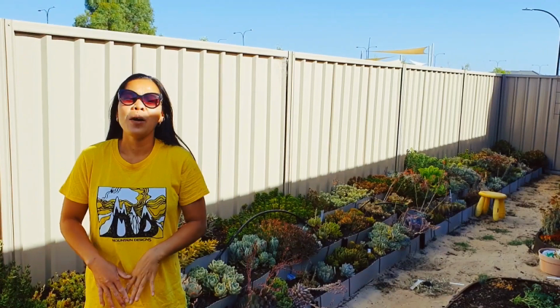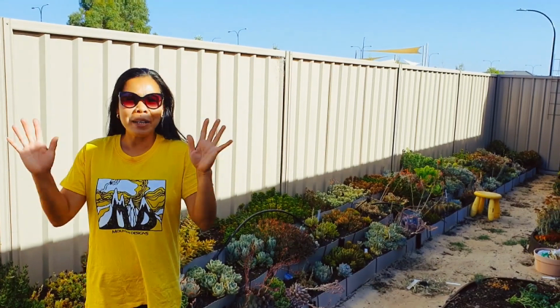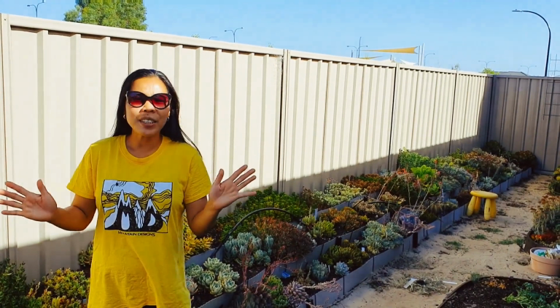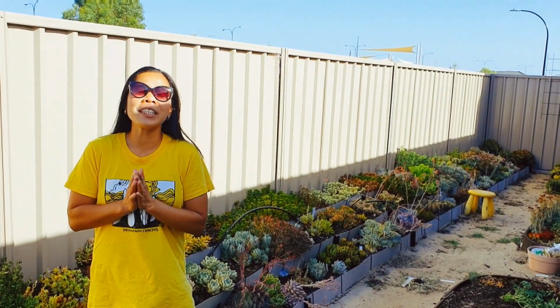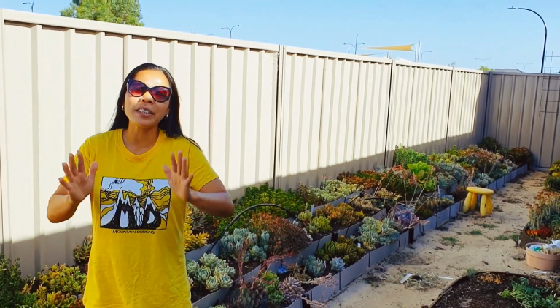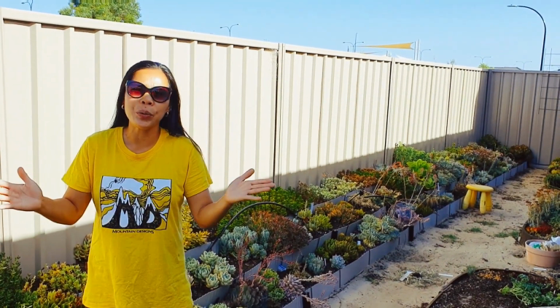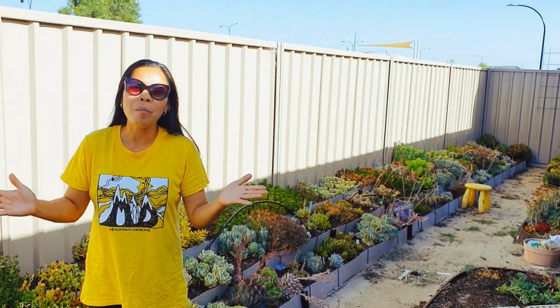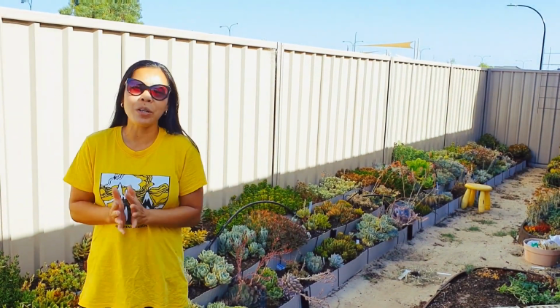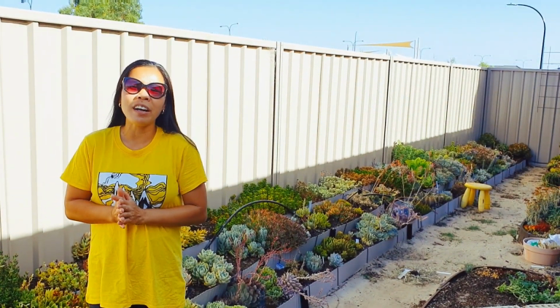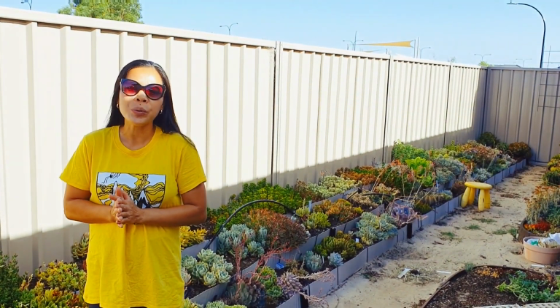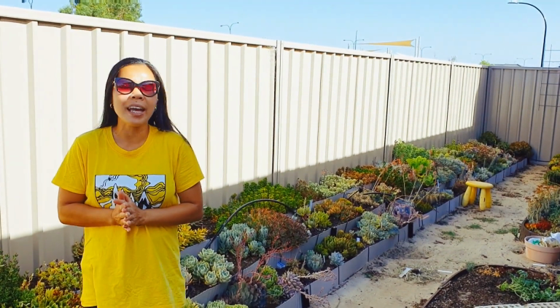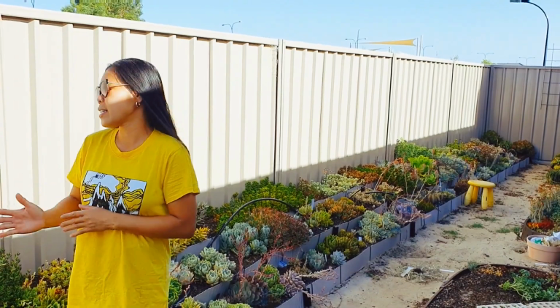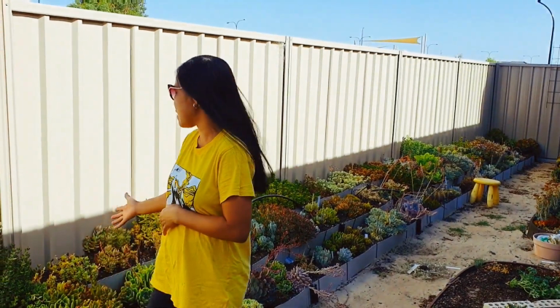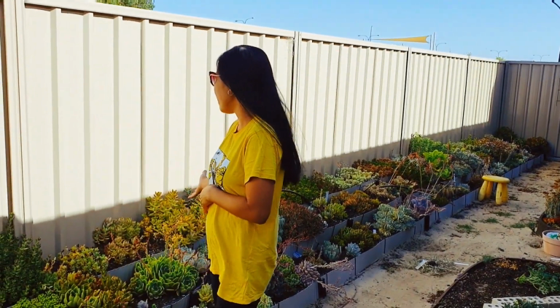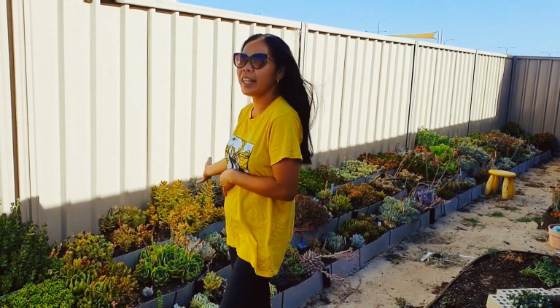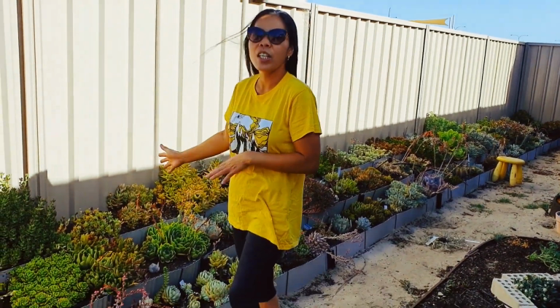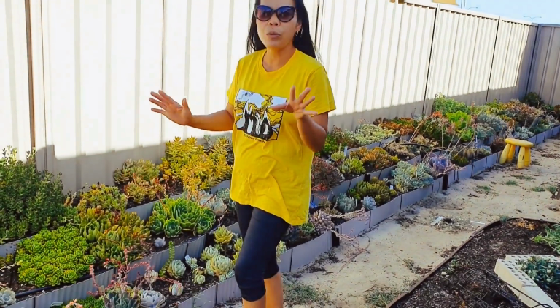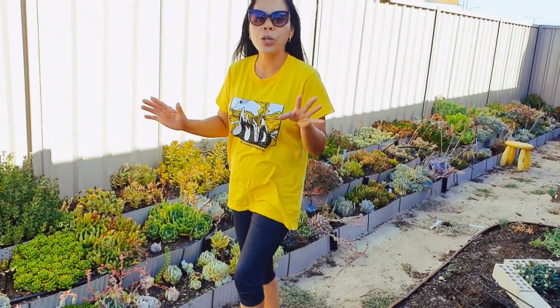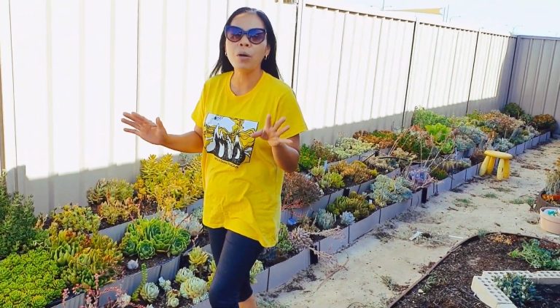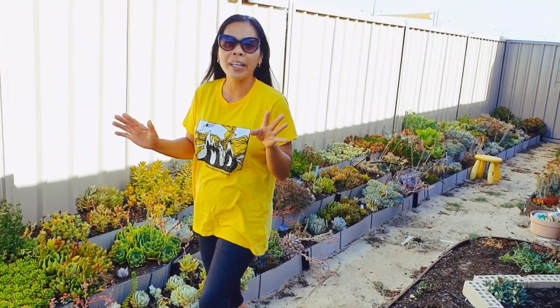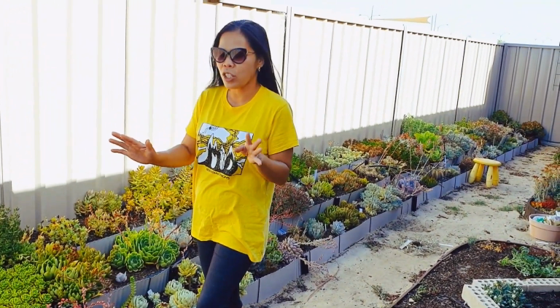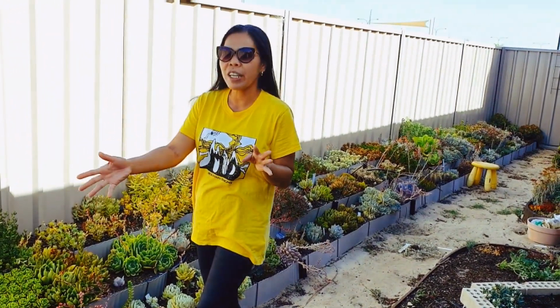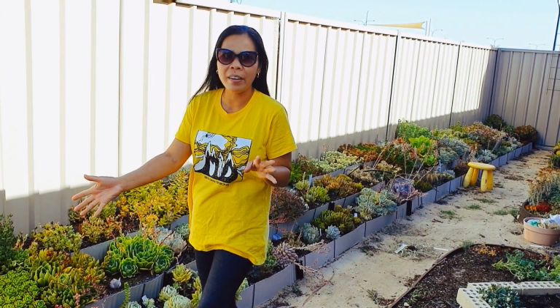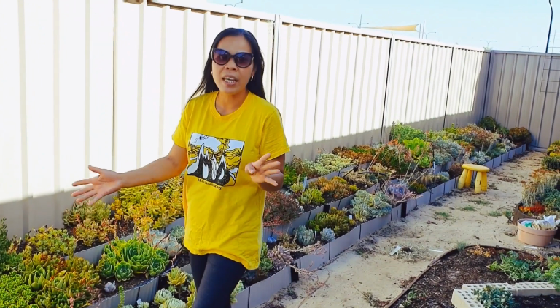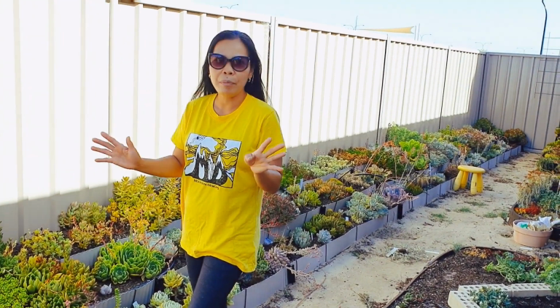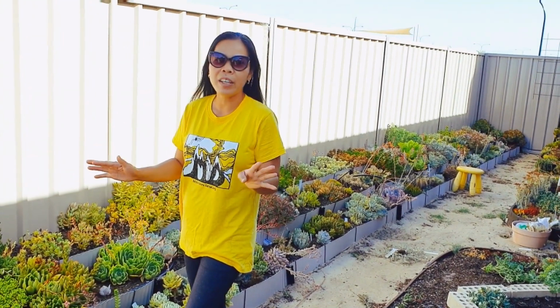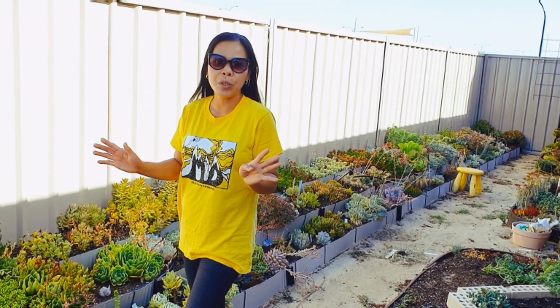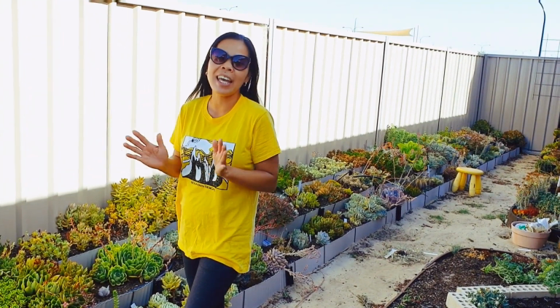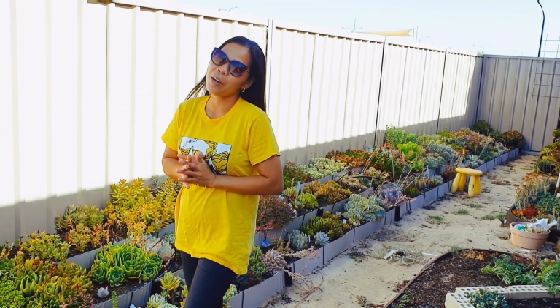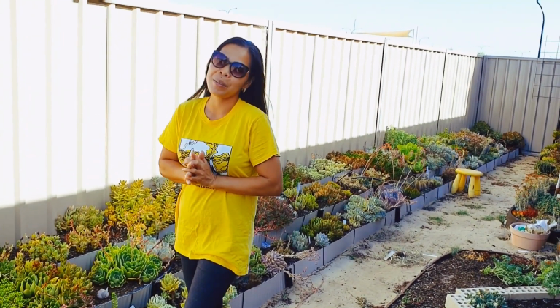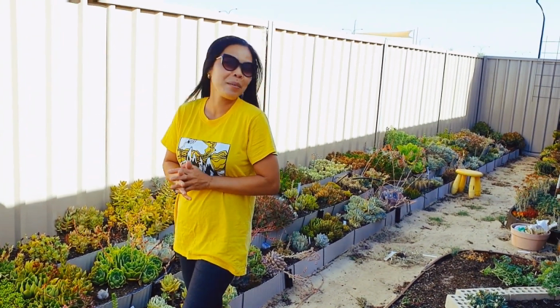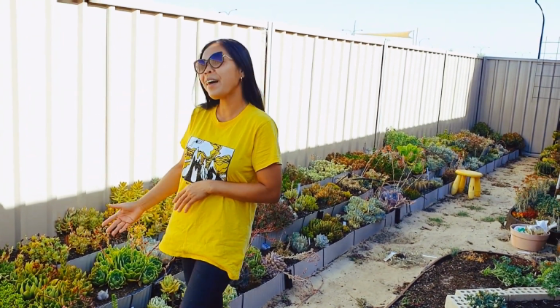Welcome back. This is part two of my succulent garden tour and this is my side garden. I will show you all my collections of echeverias, graptoverias, sedums, and aeoniums. Here we go.